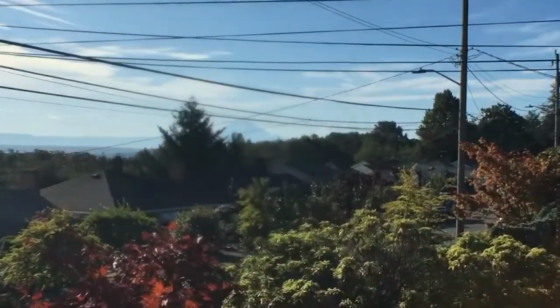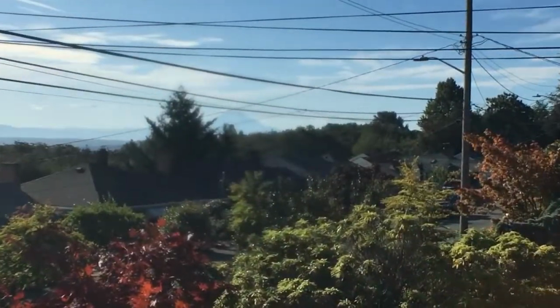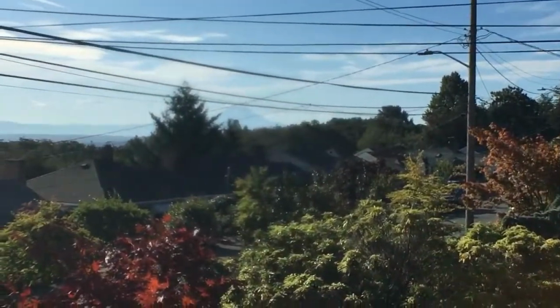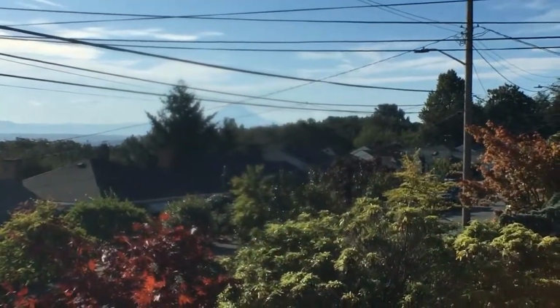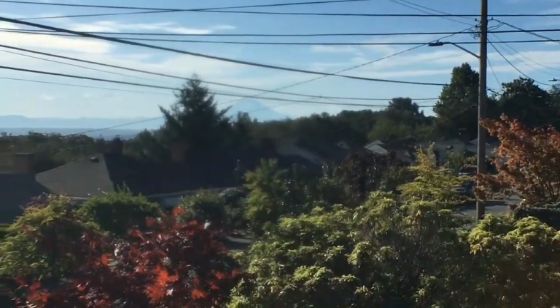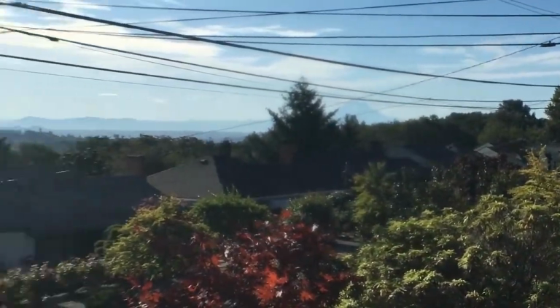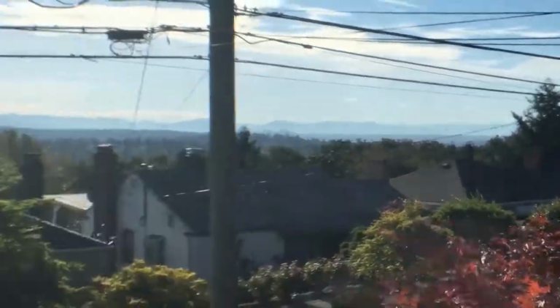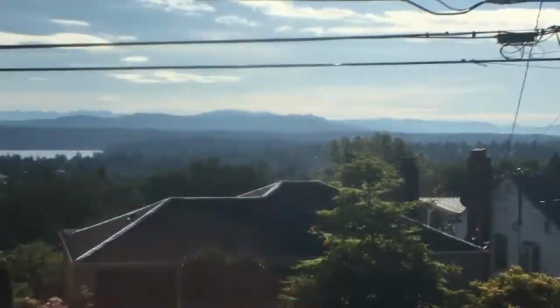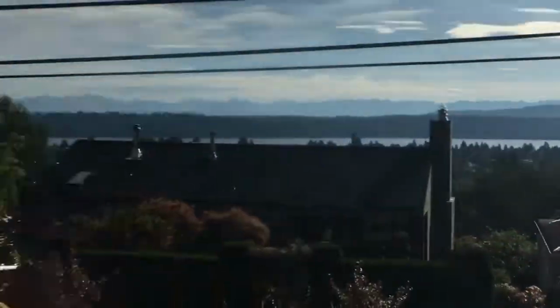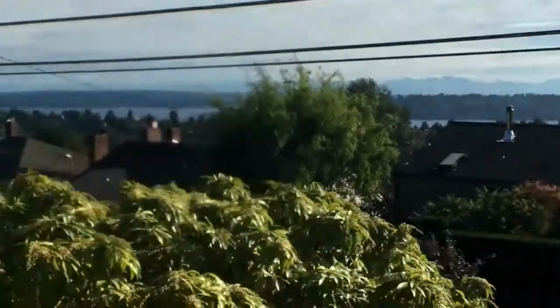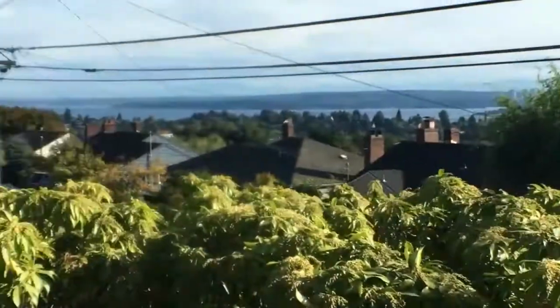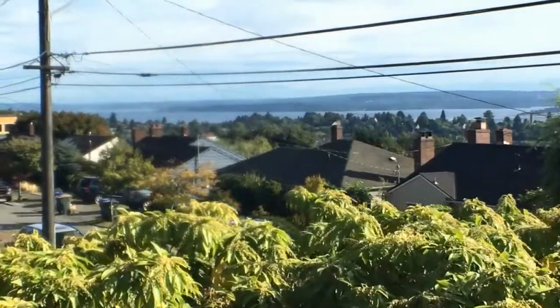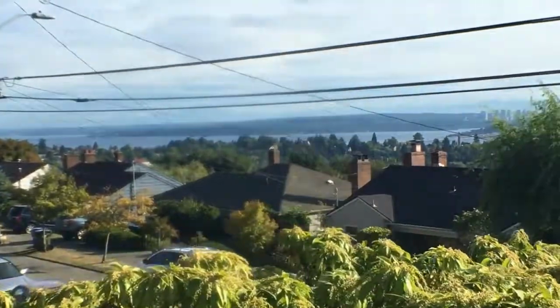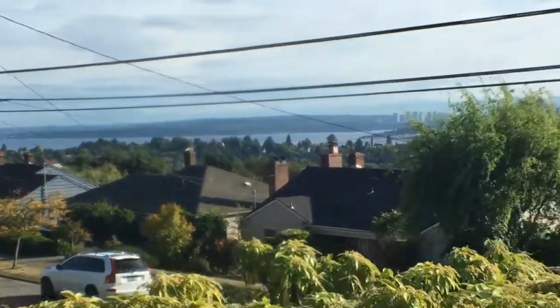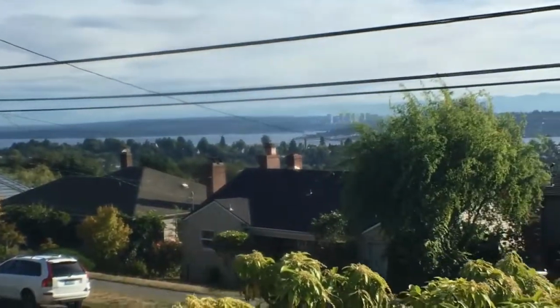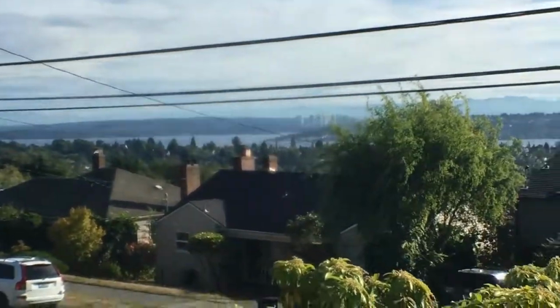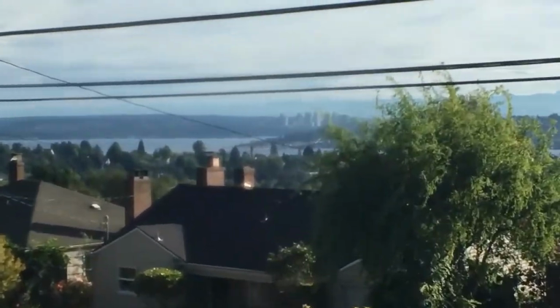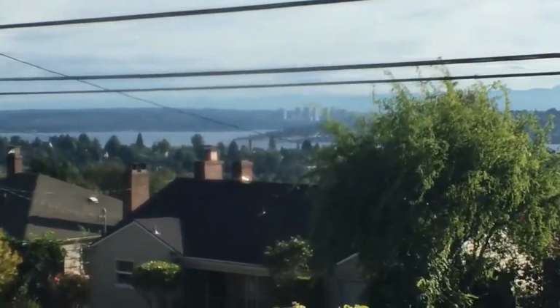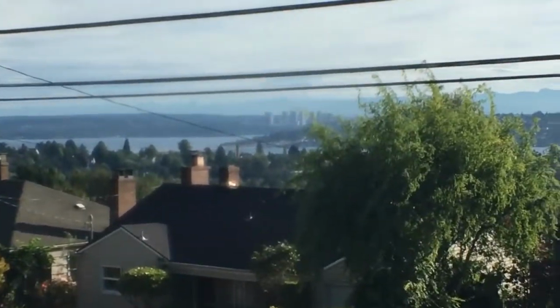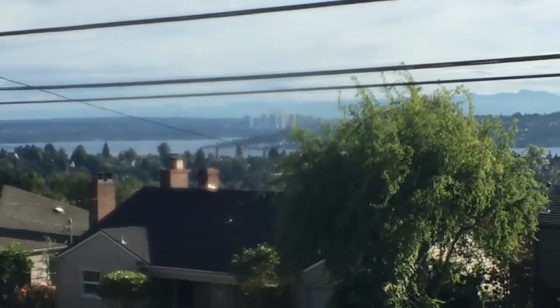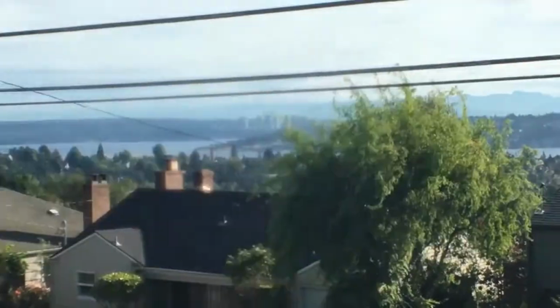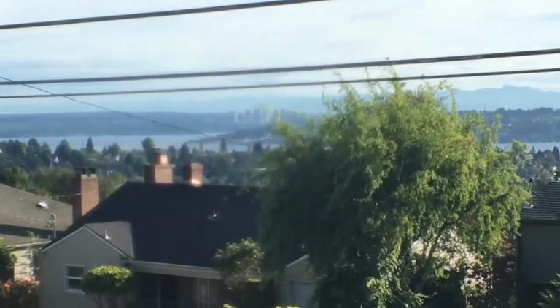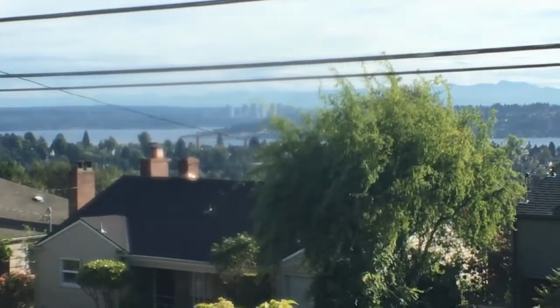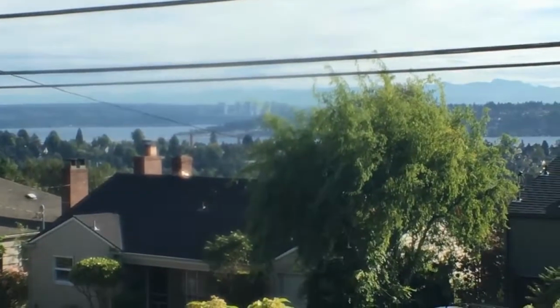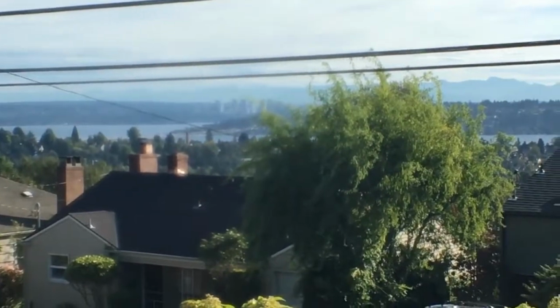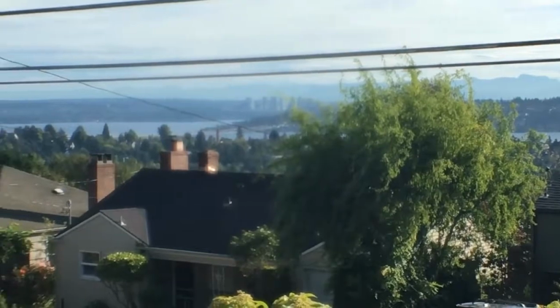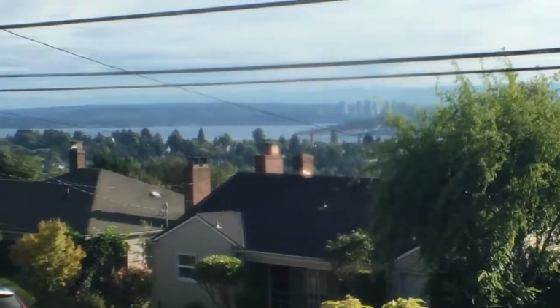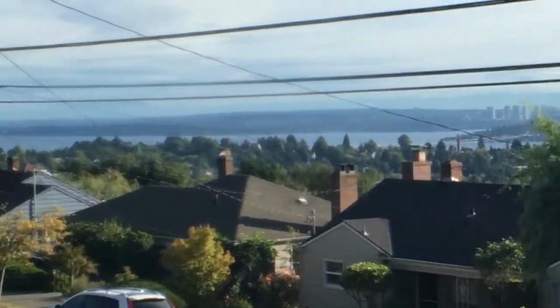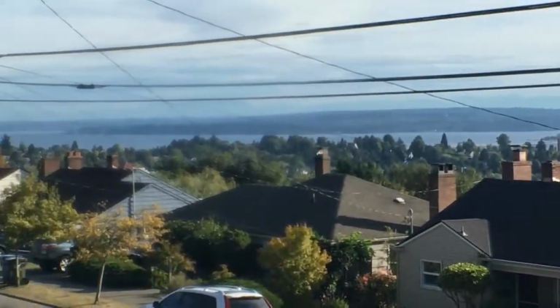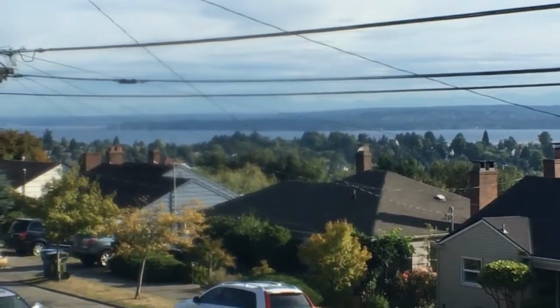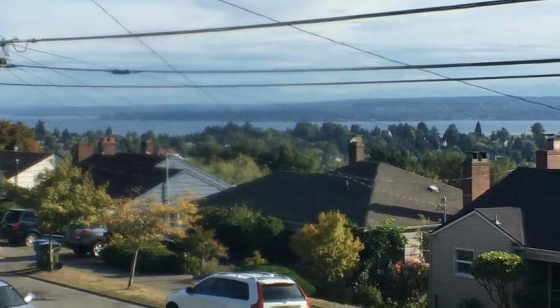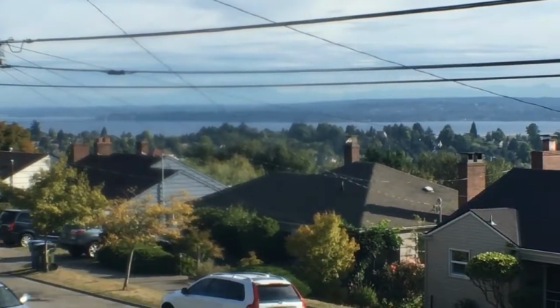Let's see — Mount Rainier. You've got Bellevue, I-90, 520 over there.